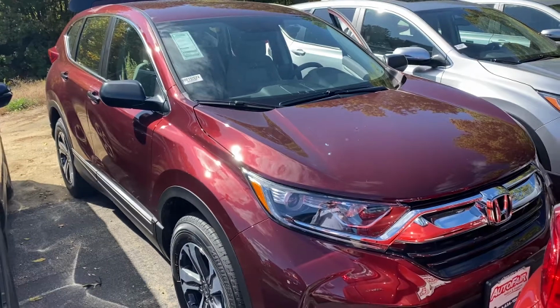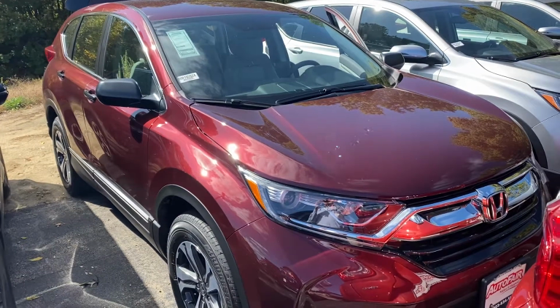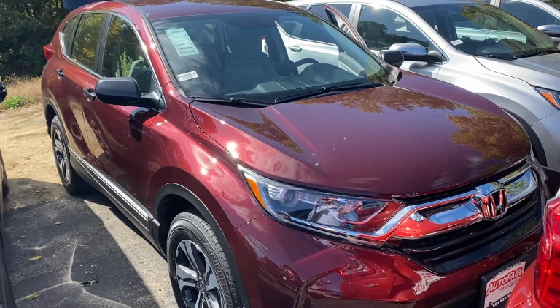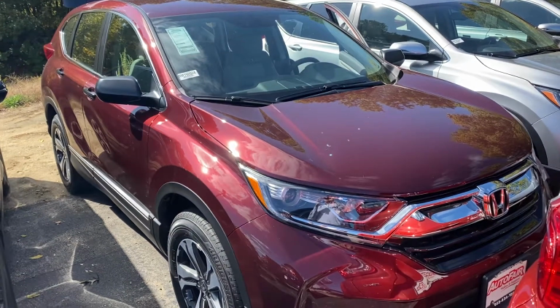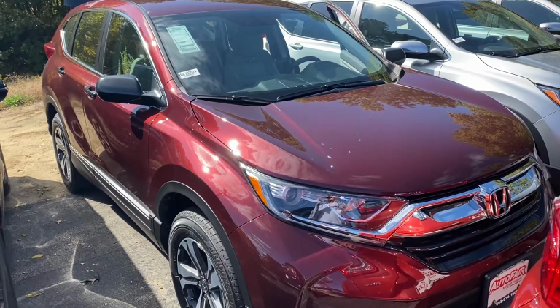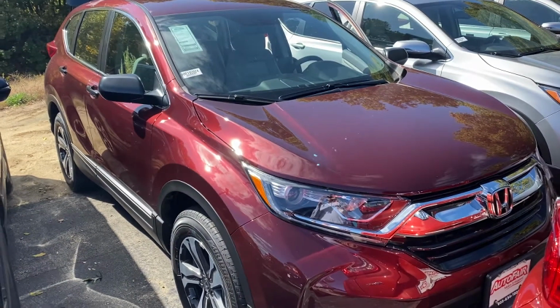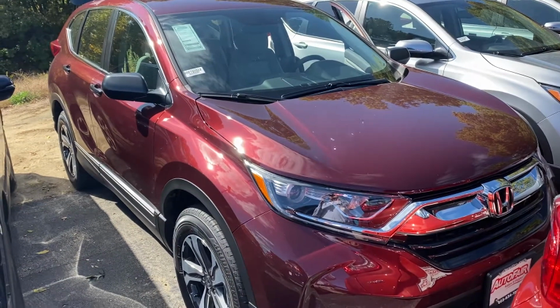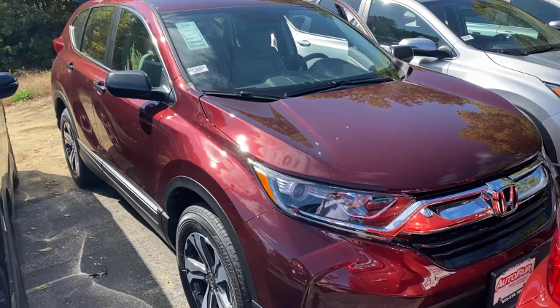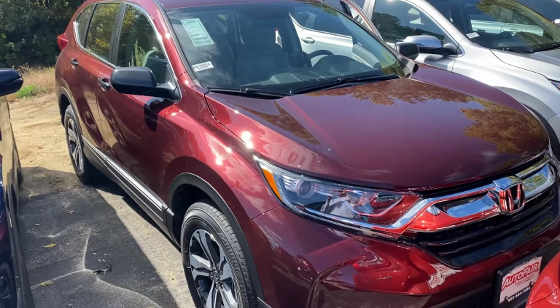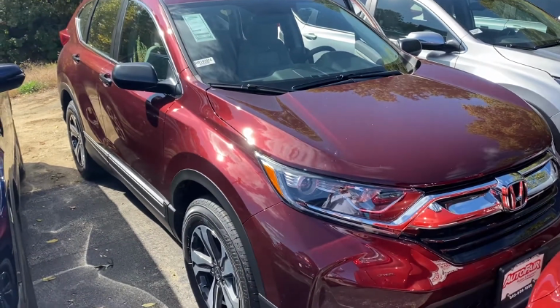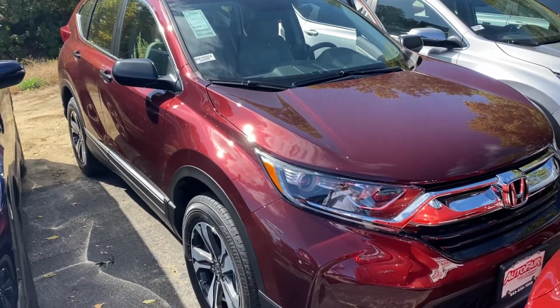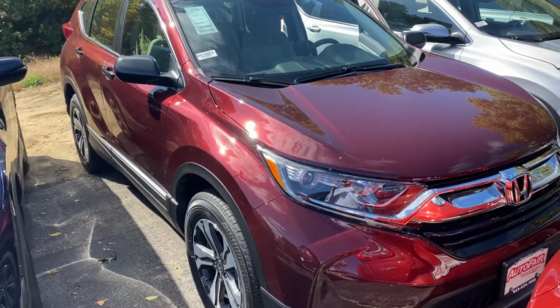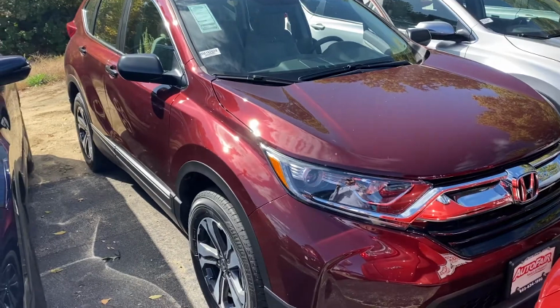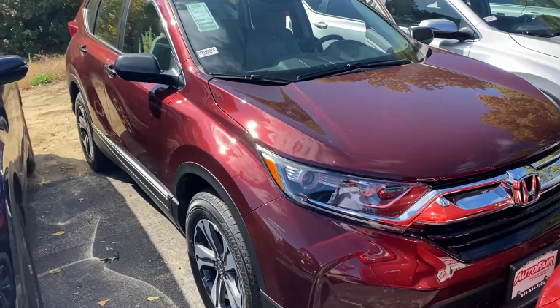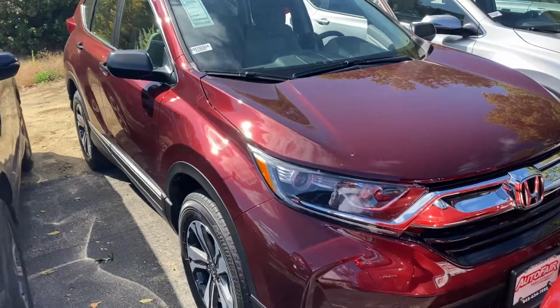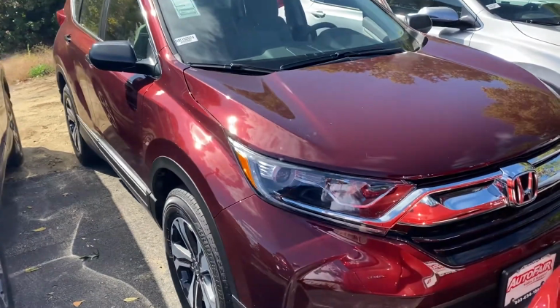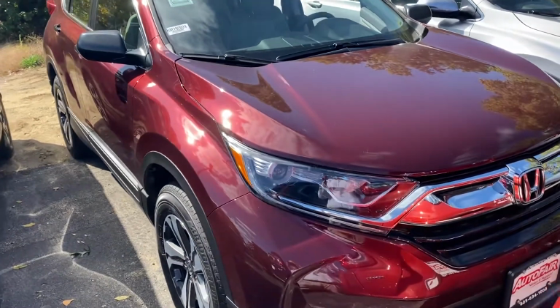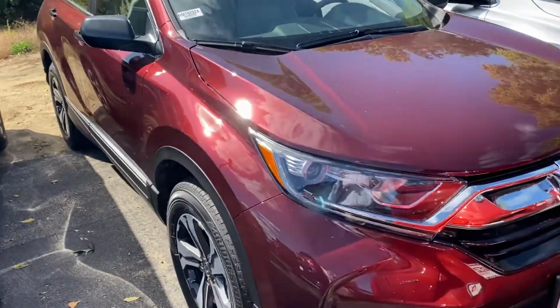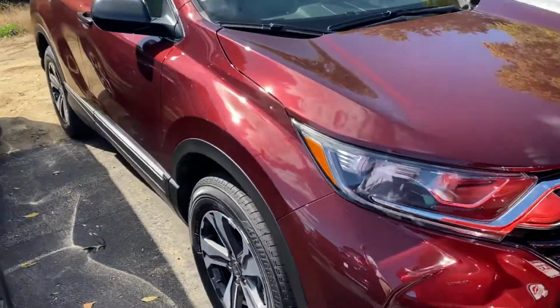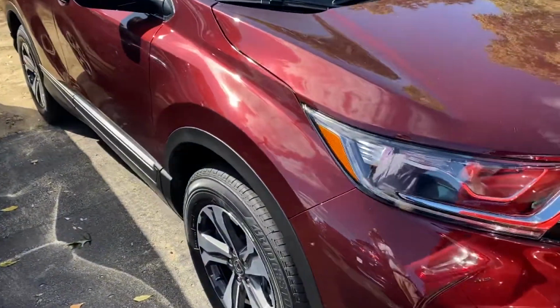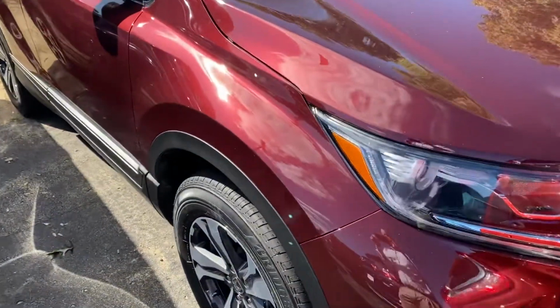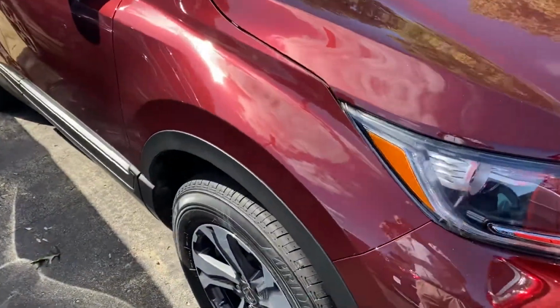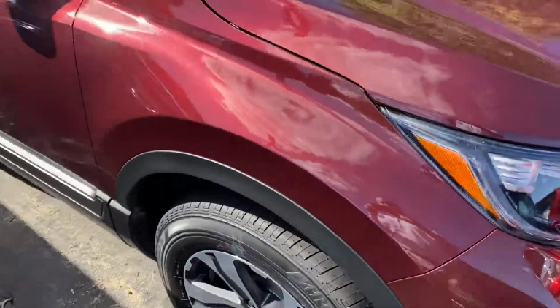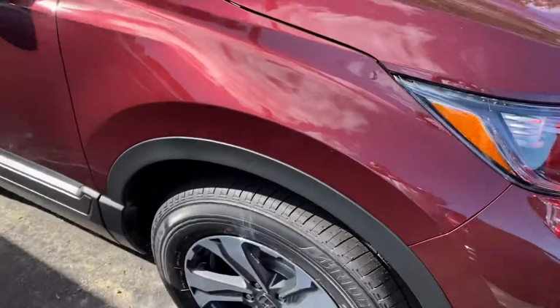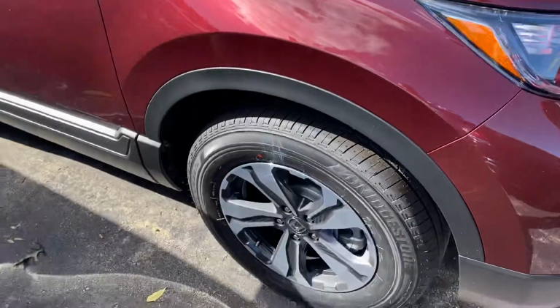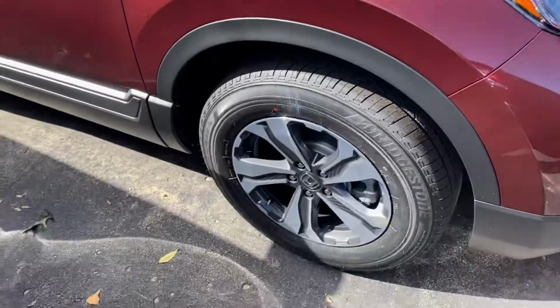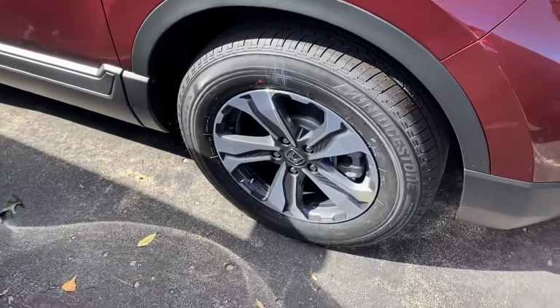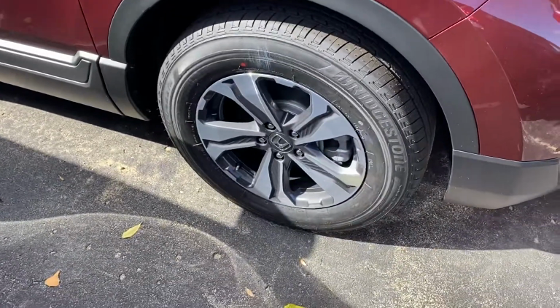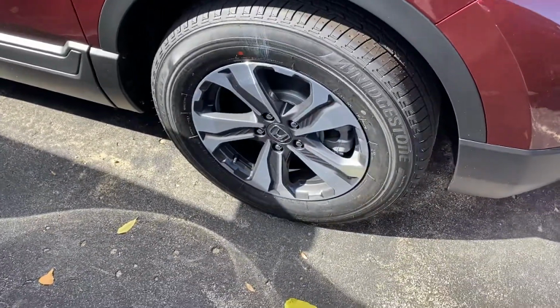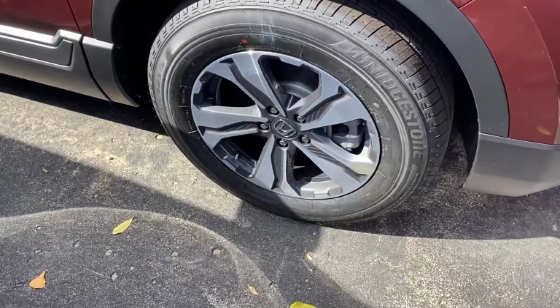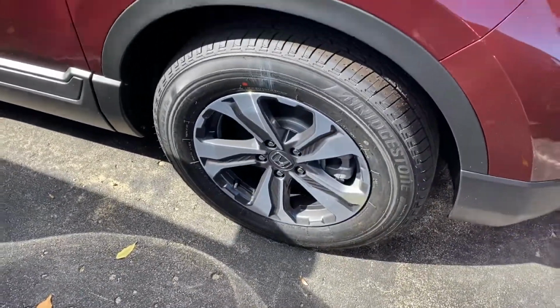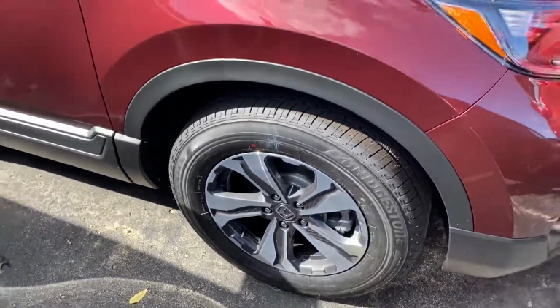Good afternoon. Here's a preview of your new CRV LX. Wanted to bring you around the vehicle here. There's a nice maroon color. Wanted to show you the wheels there — machine cut alloy wheels.